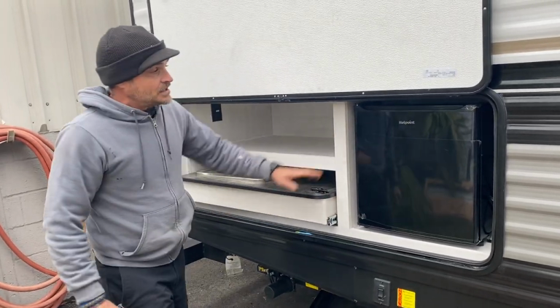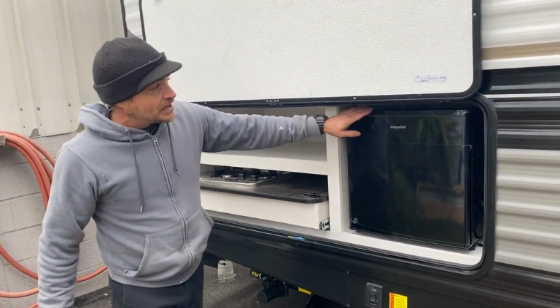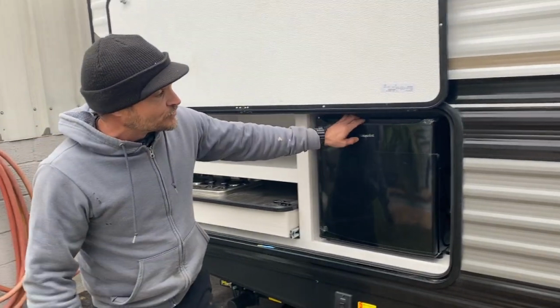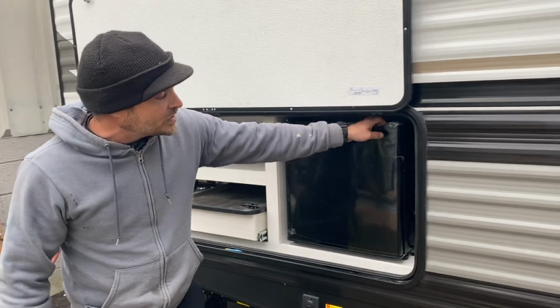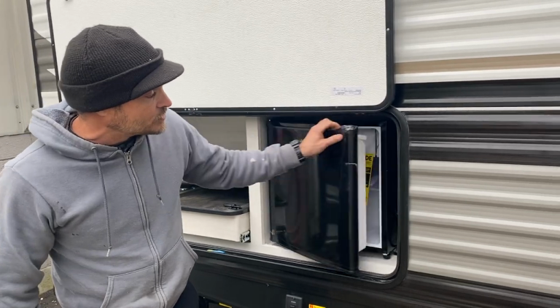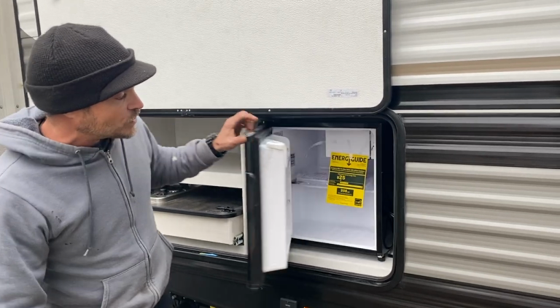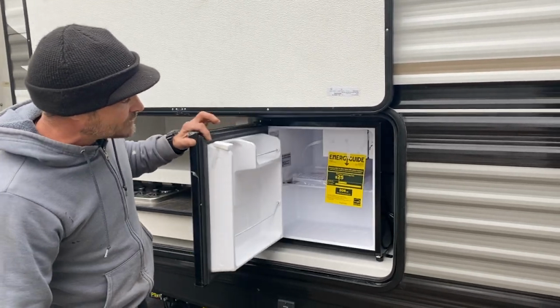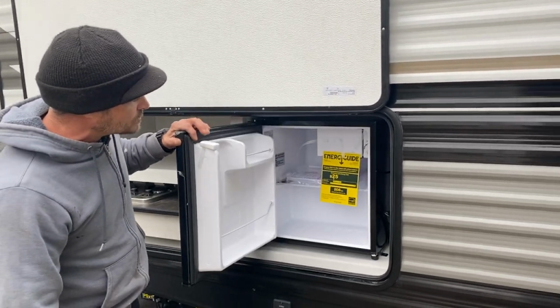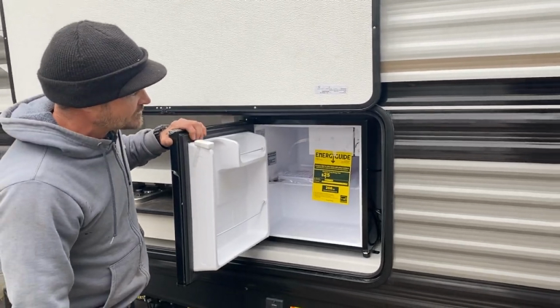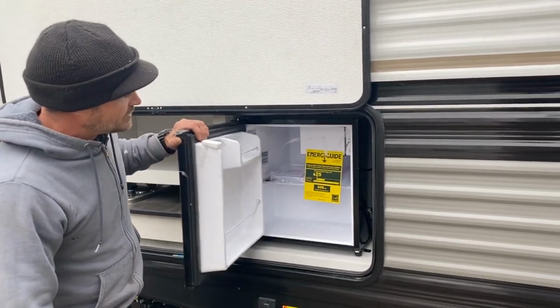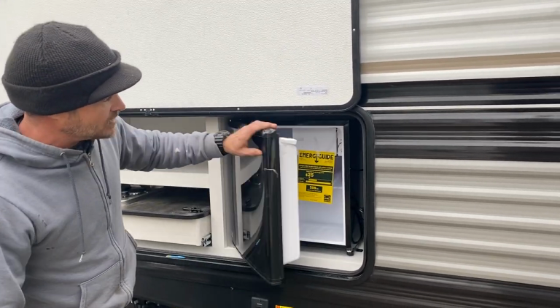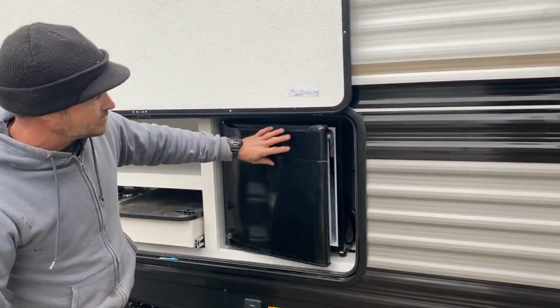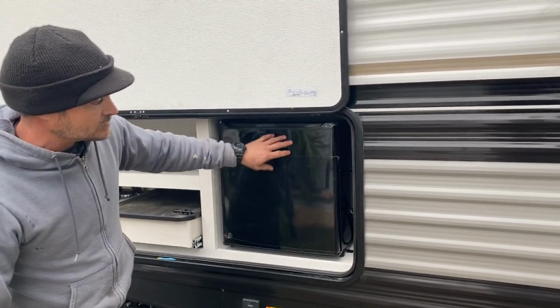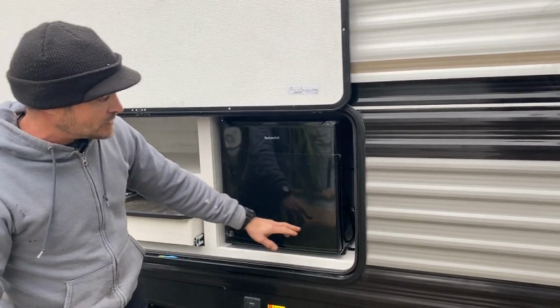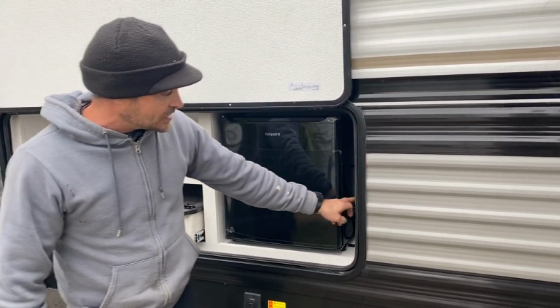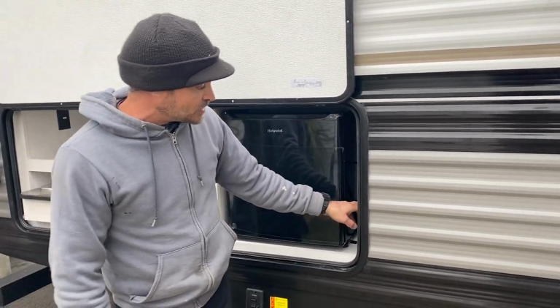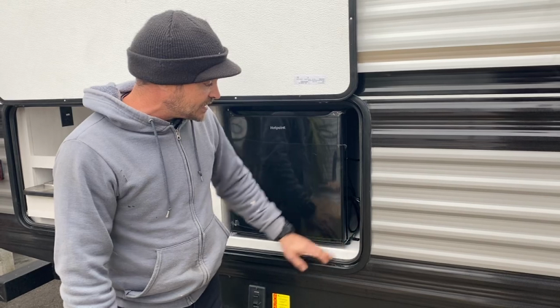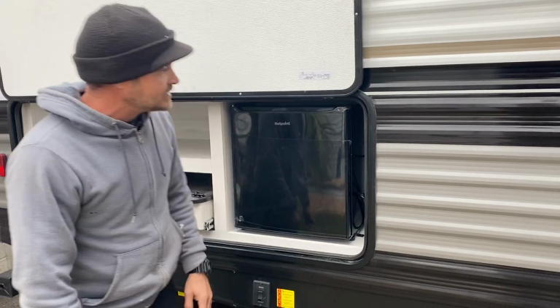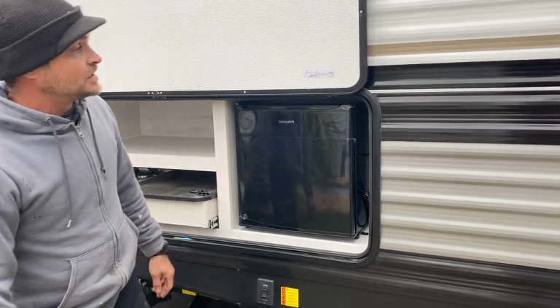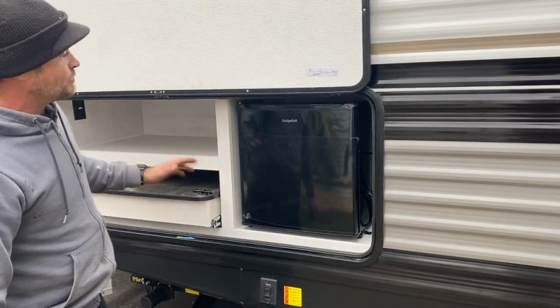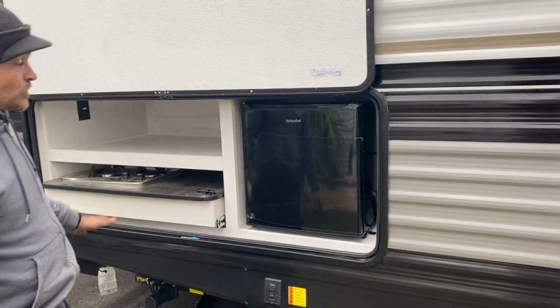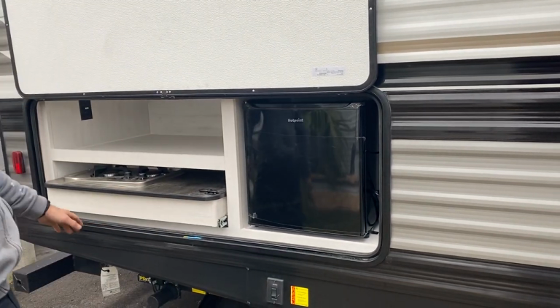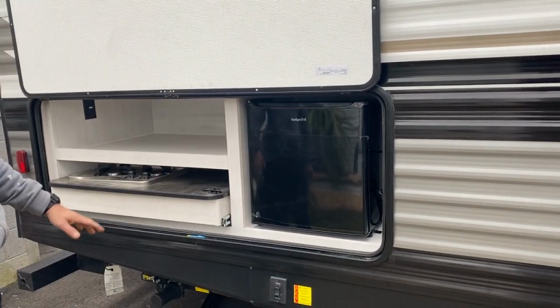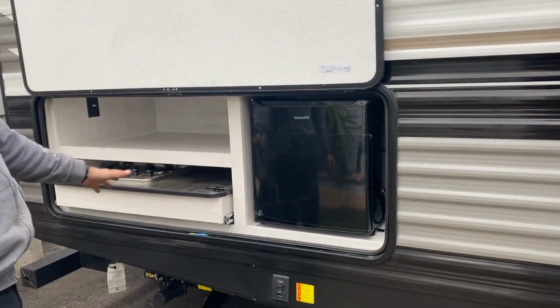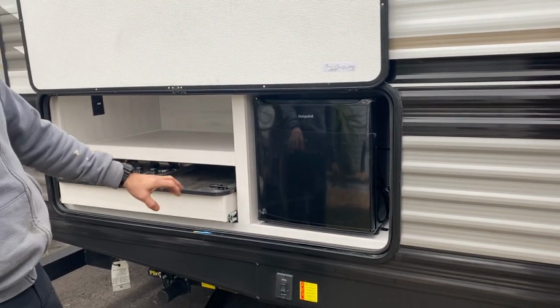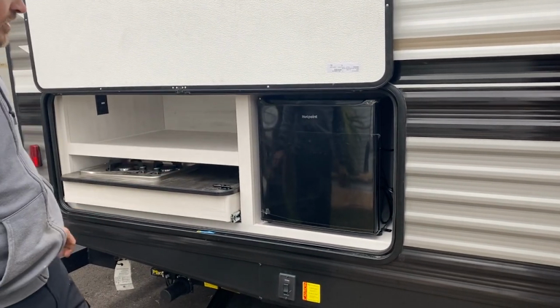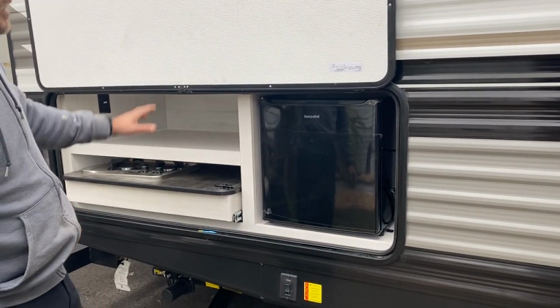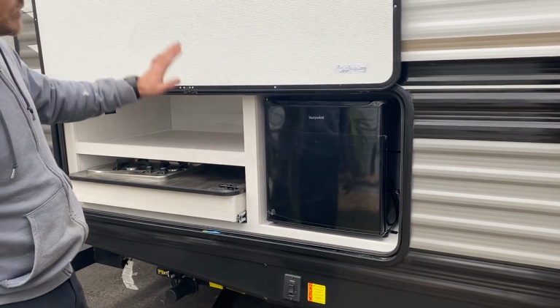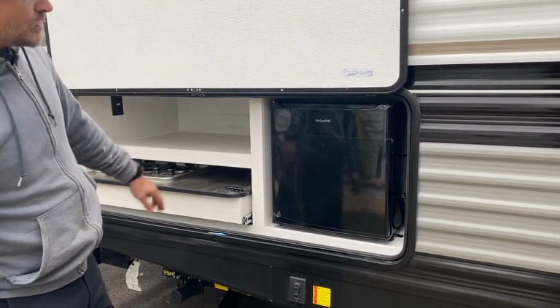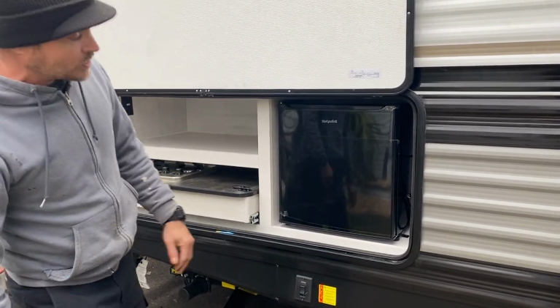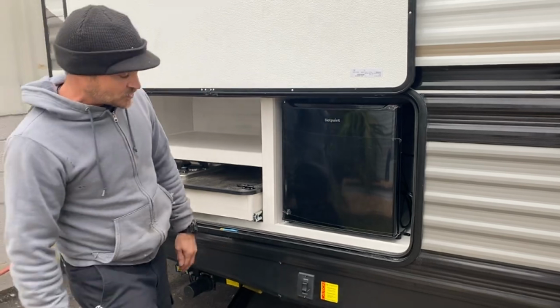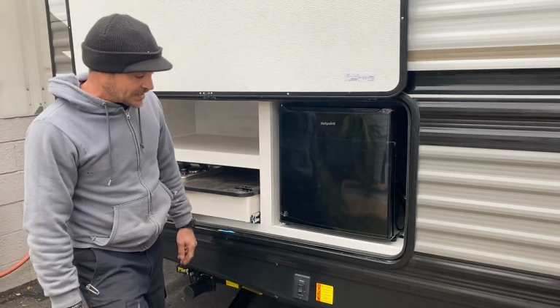You have your outdoor refrigerator, which is 110 volt. Make sure that it's plugged in. Whenever you're done with this, to save the wood on here, make sure we keep the door closed when it's raining.